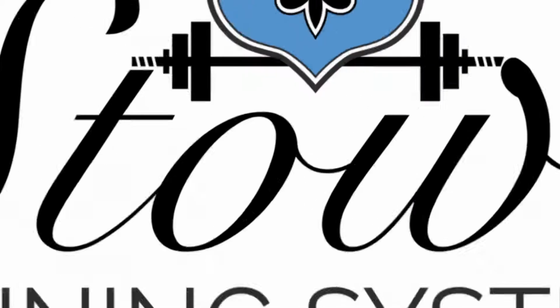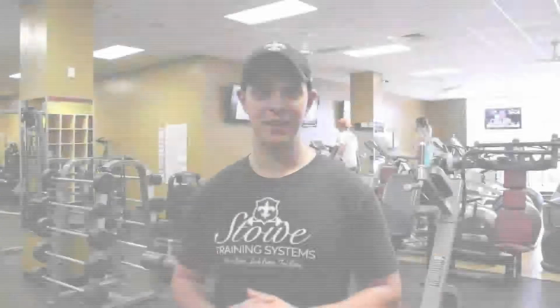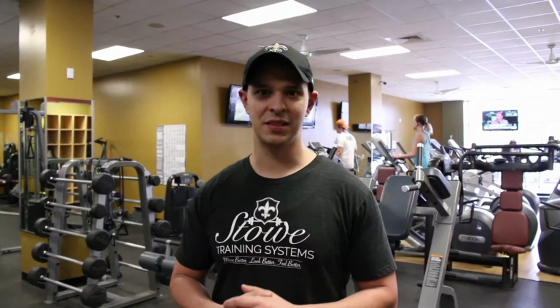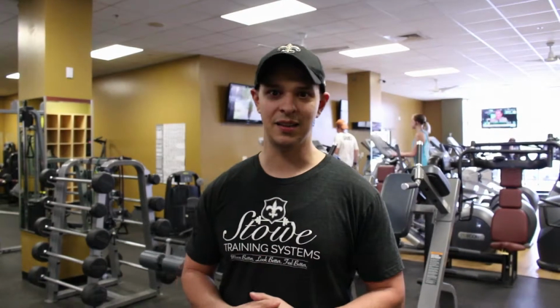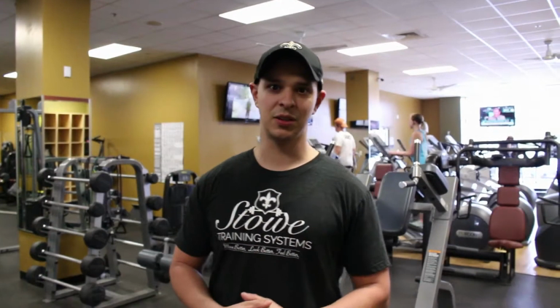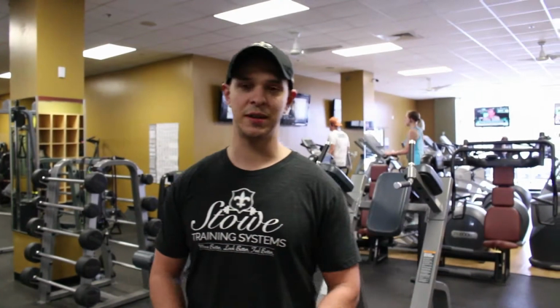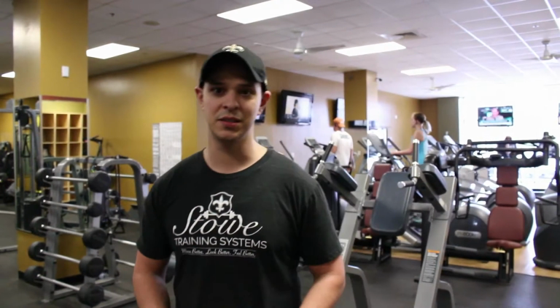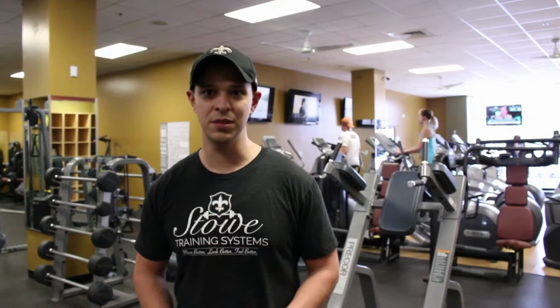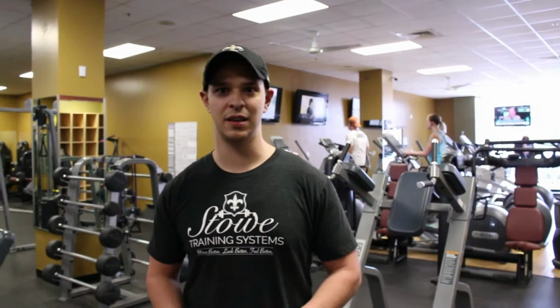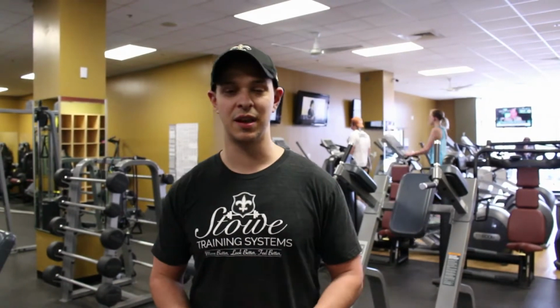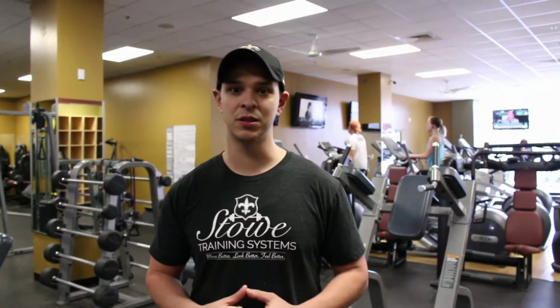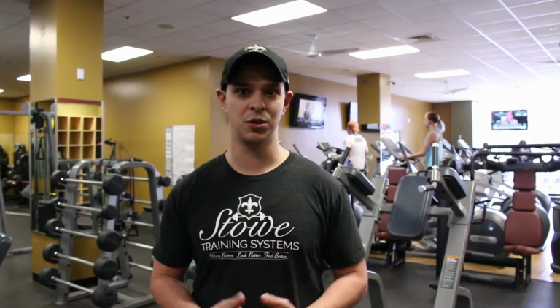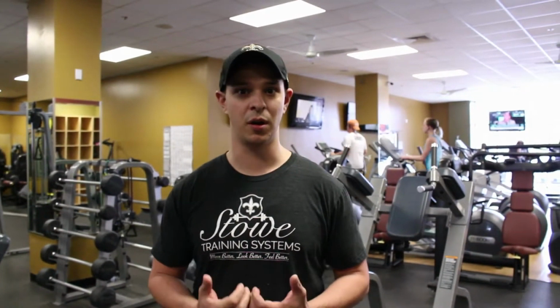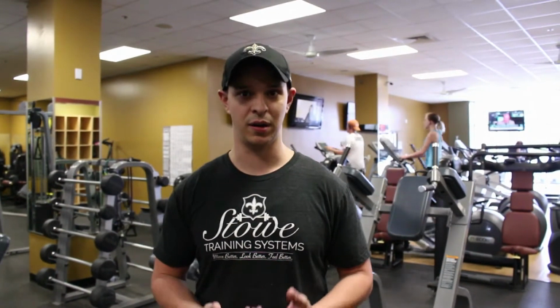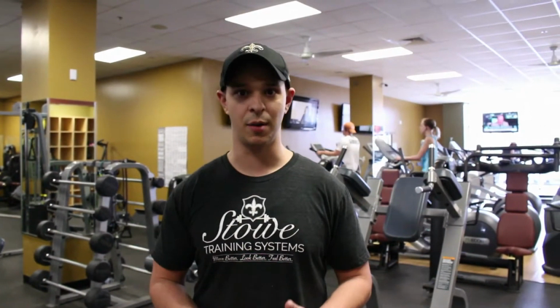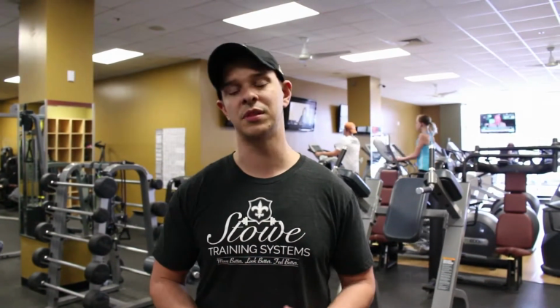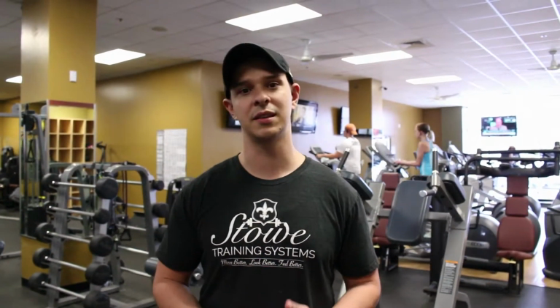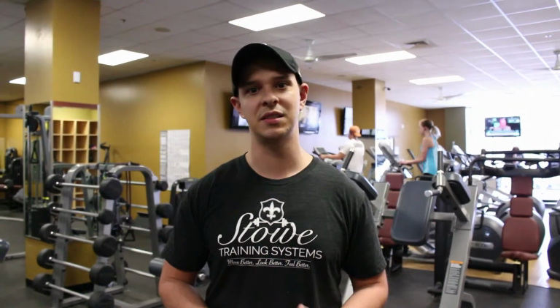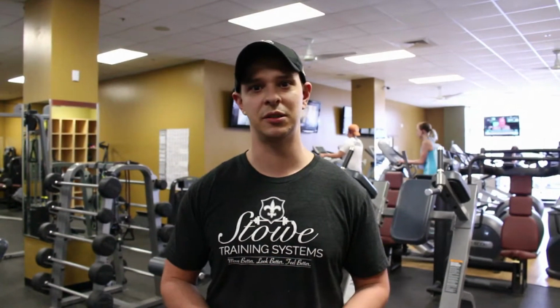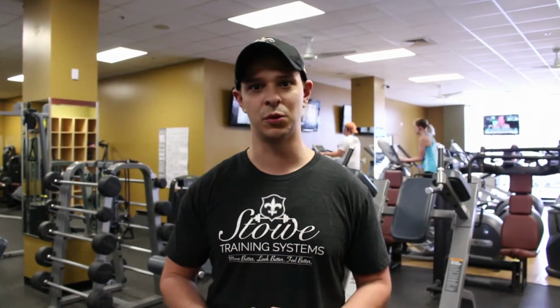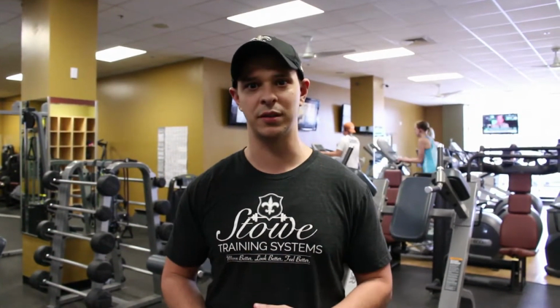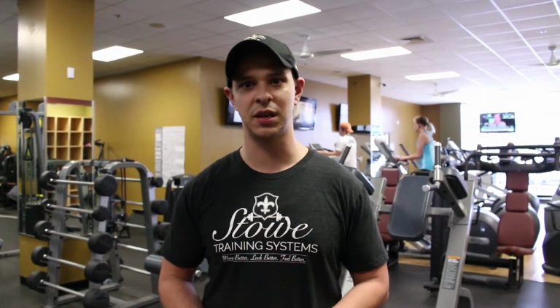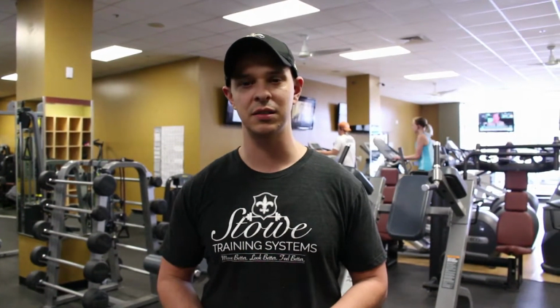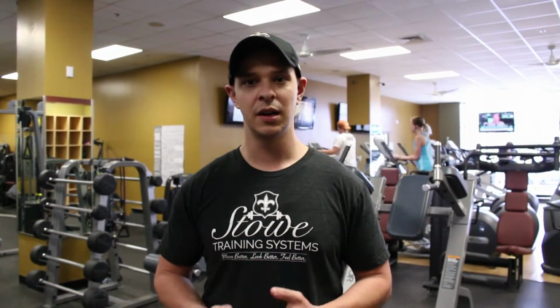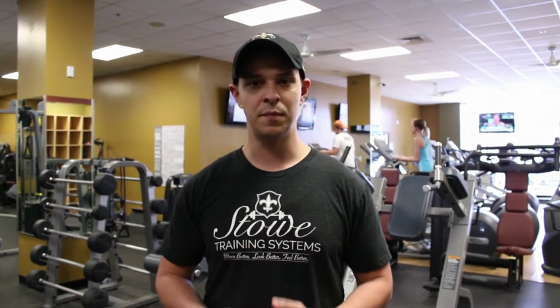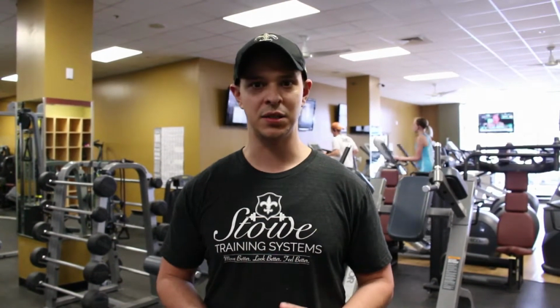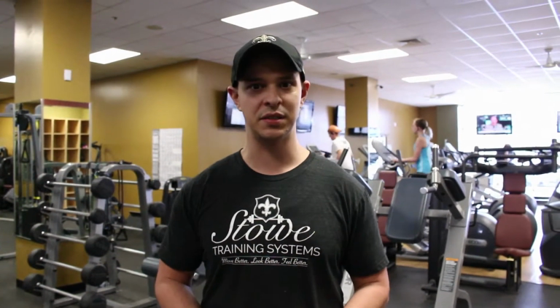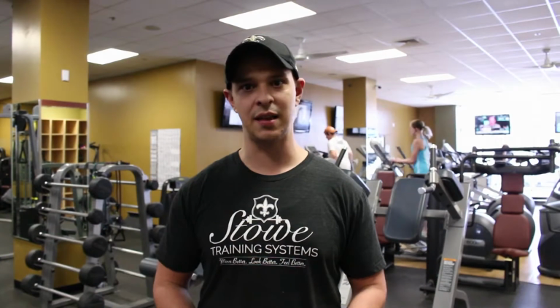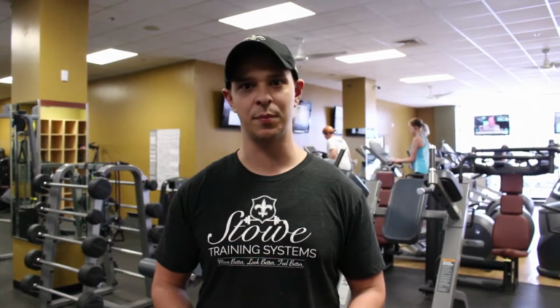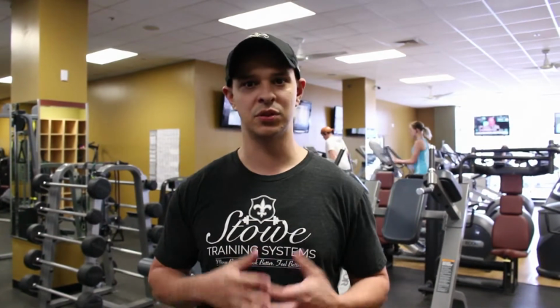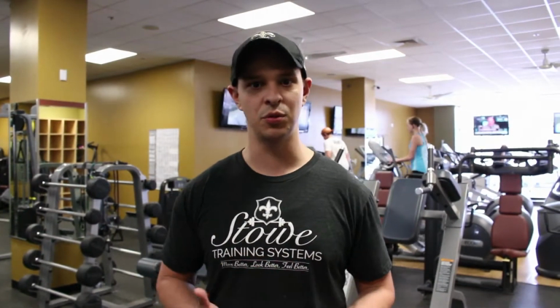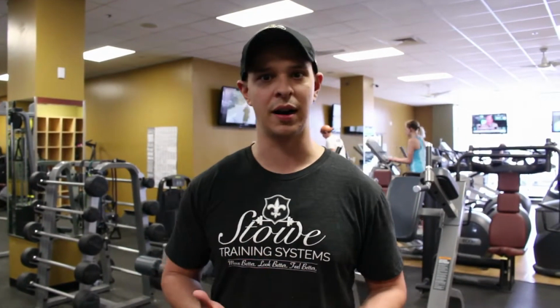Hi, this is Nate at Stowe Training Systems, and today I want to talk to you about a common mistake I see during the row exercise — basically, setting up too high.